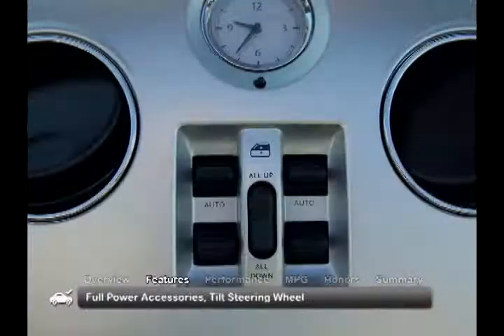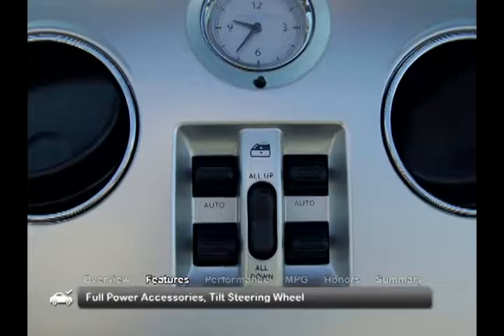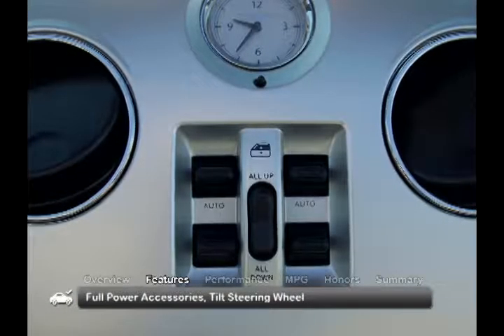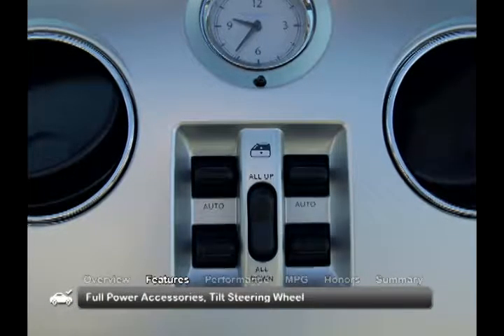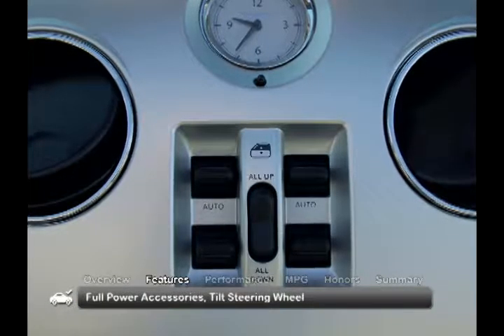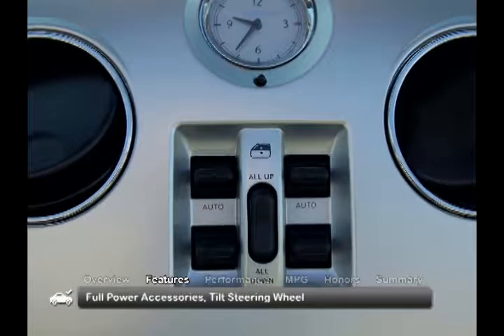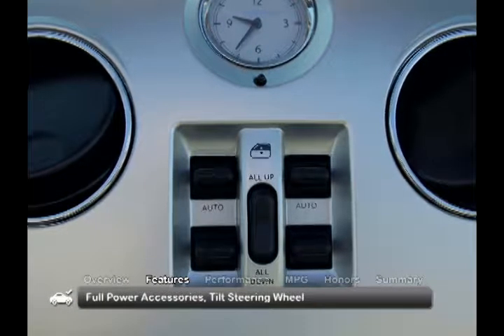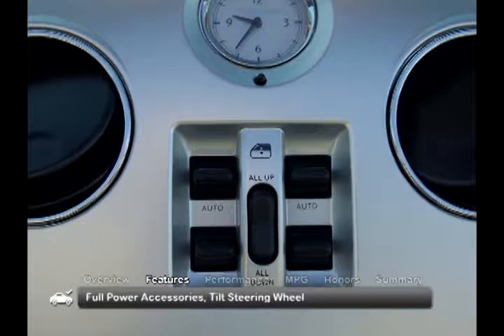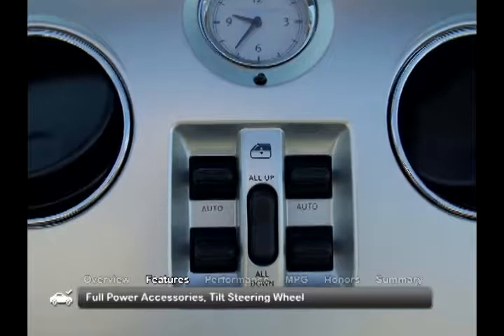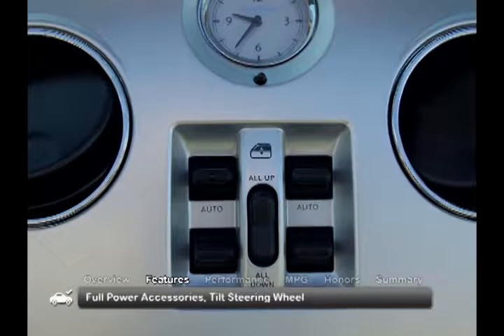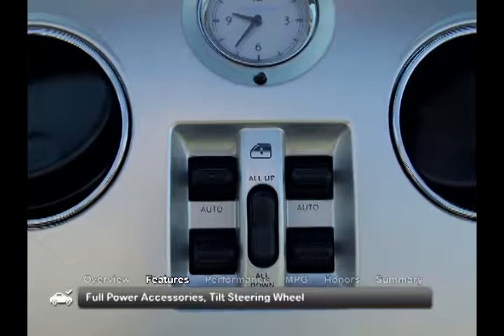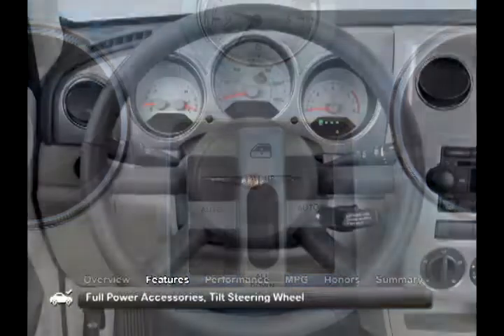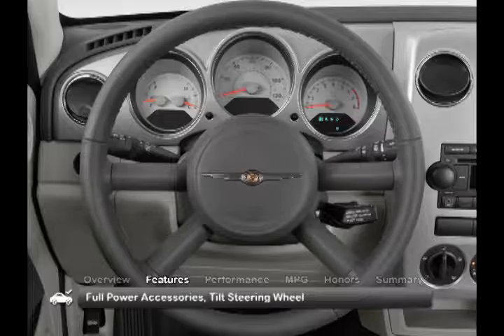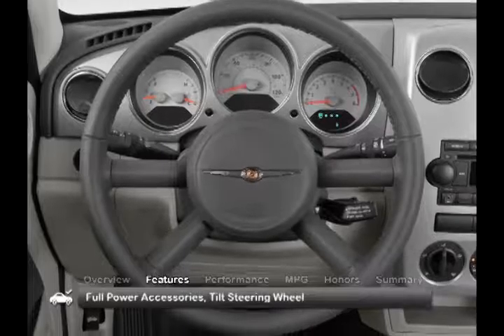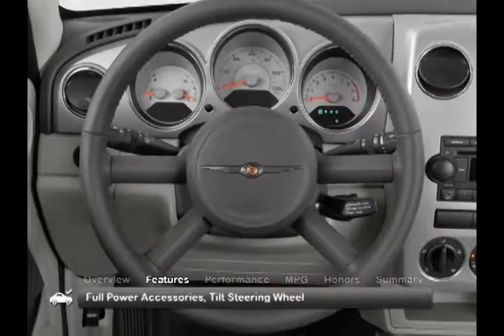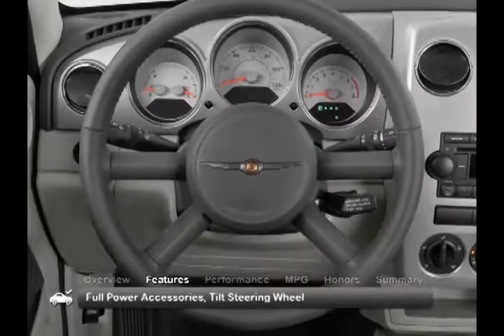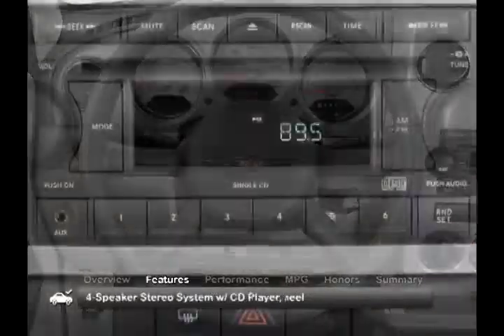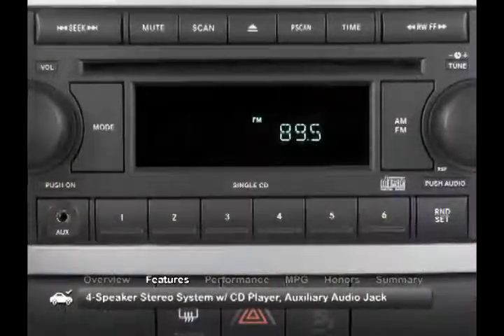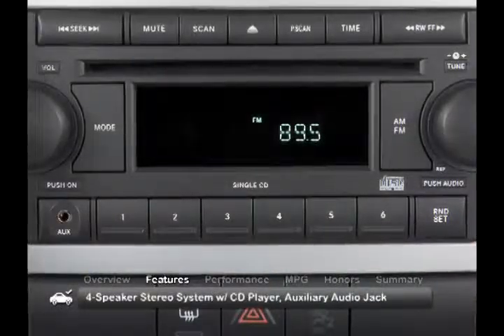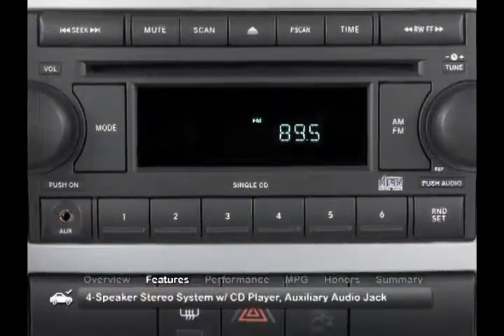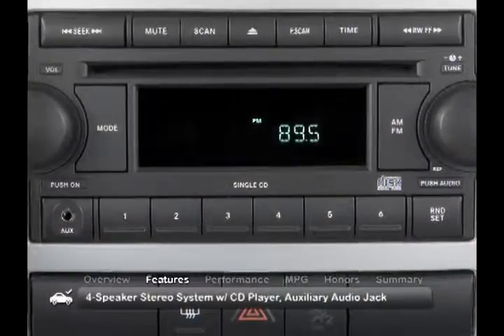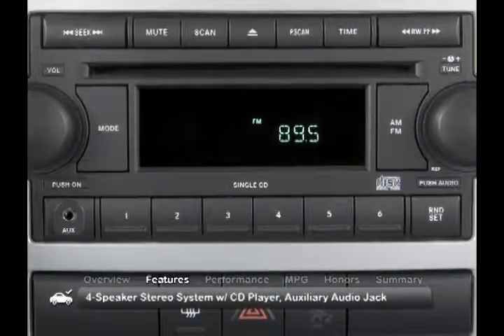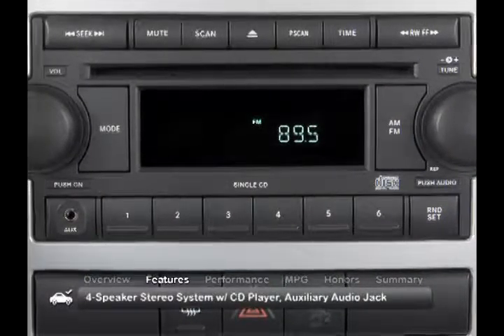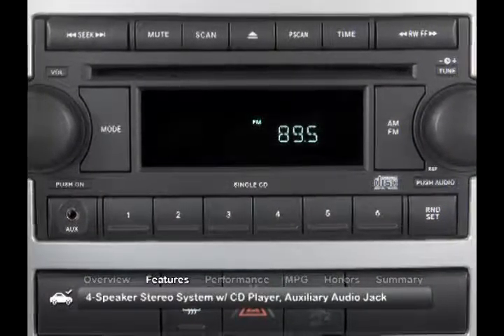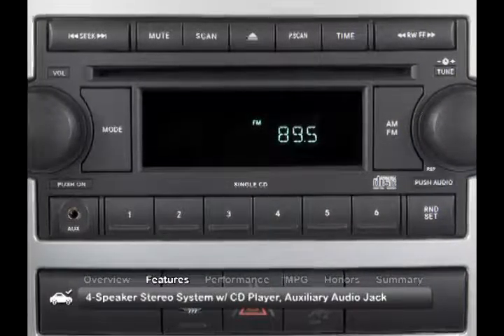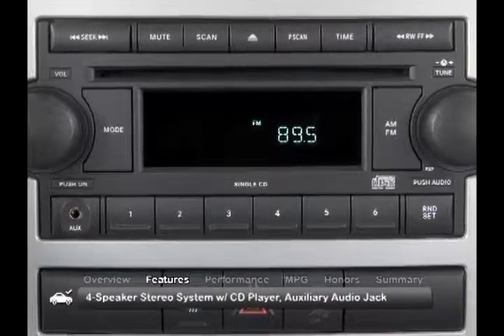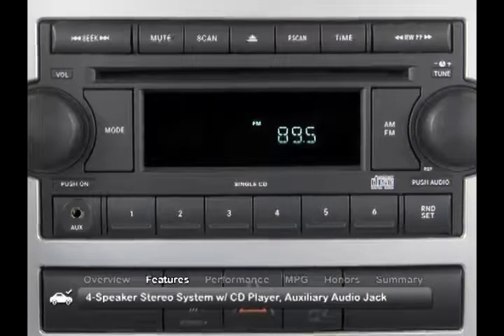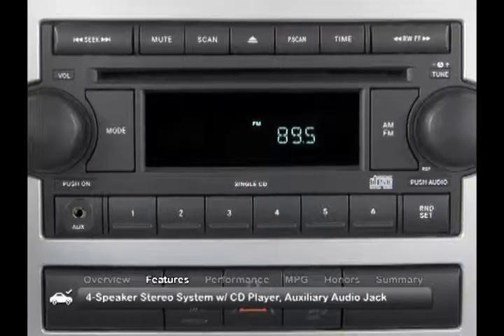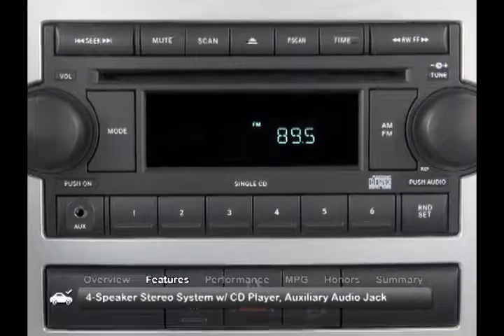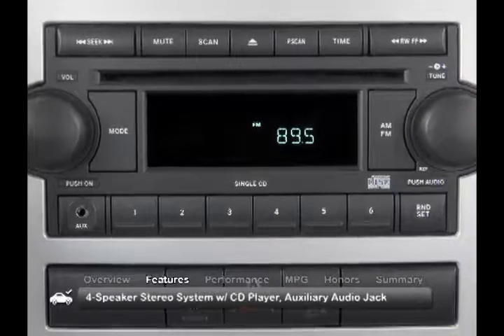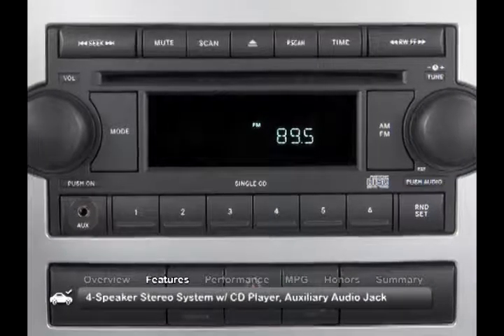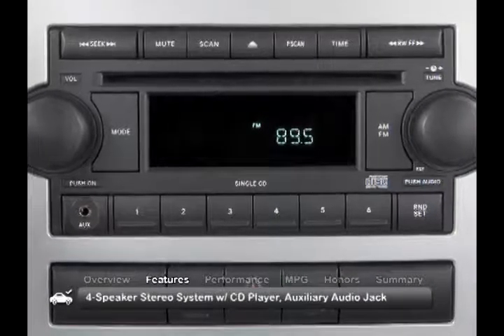Additional standard features include full-power accessories, a tilt steering wheel, and a four-speaker stereo system with a CD player and auxiliary audio input.